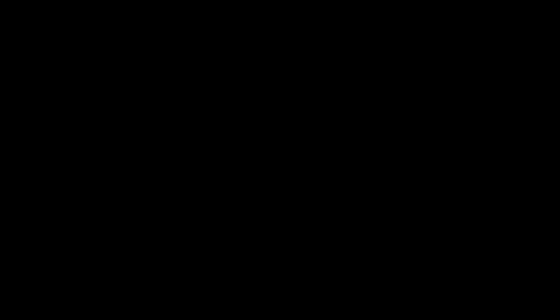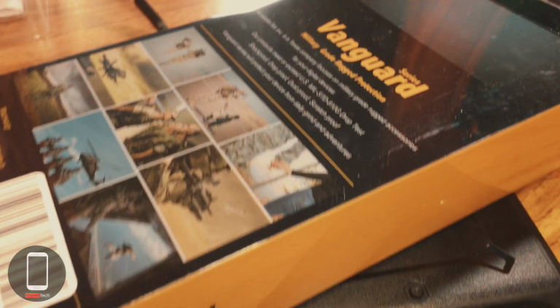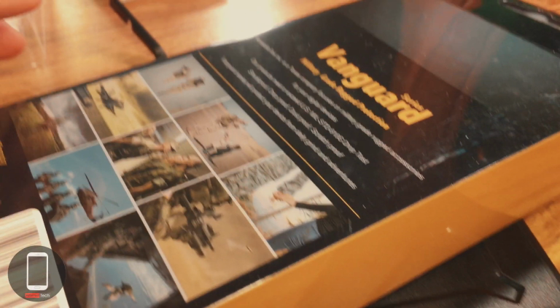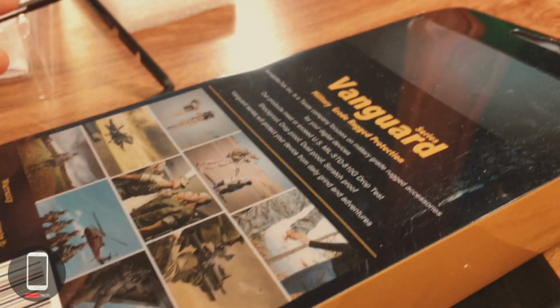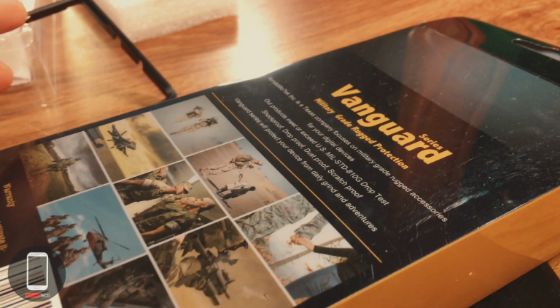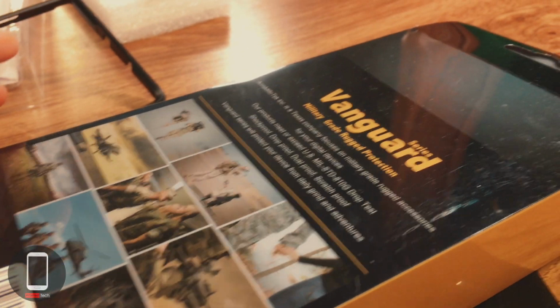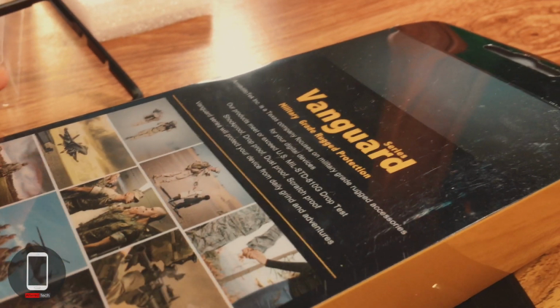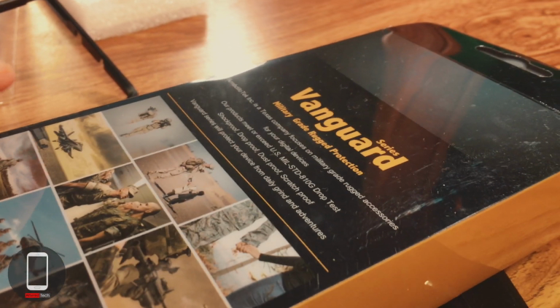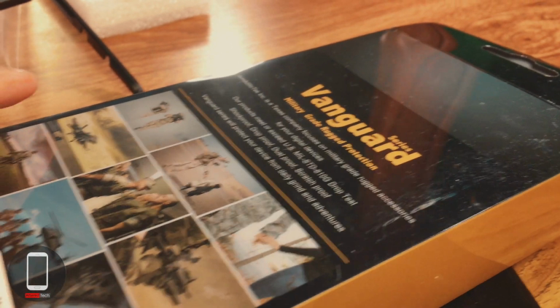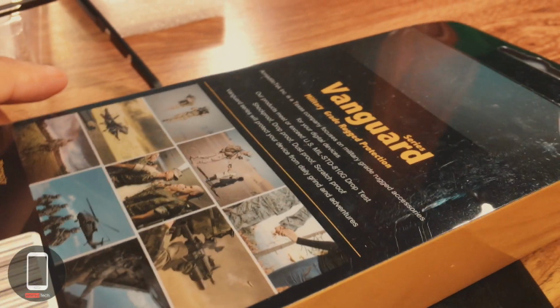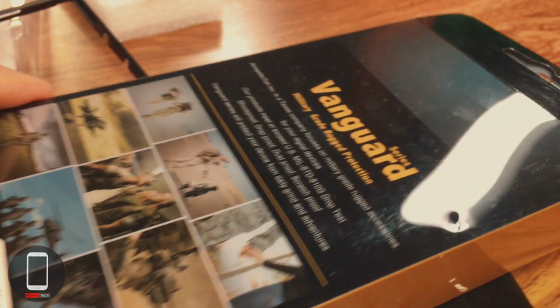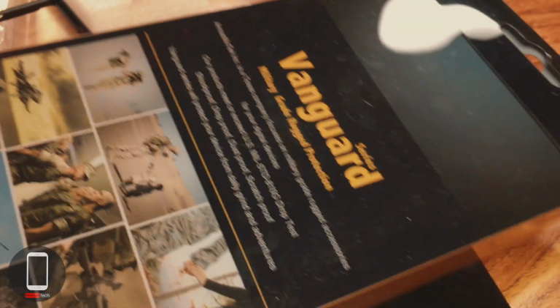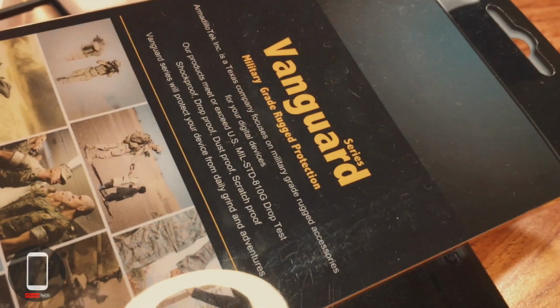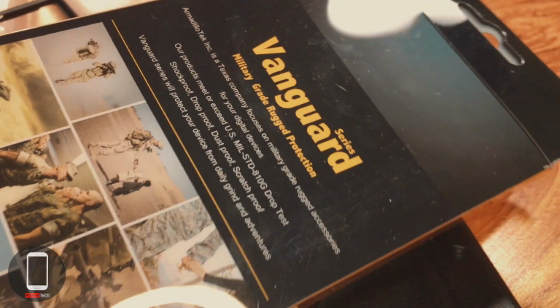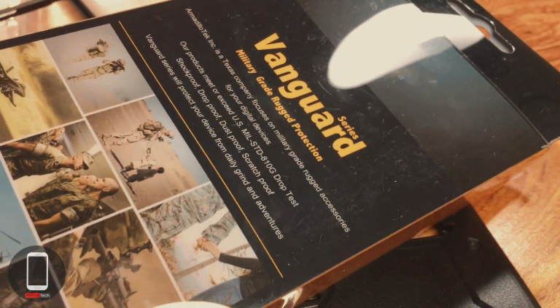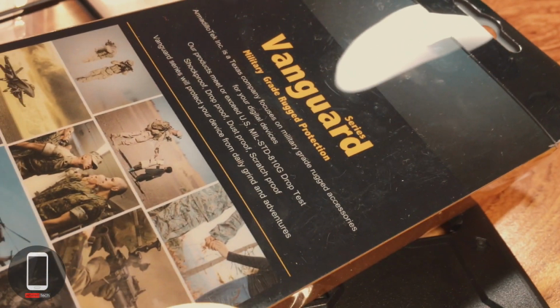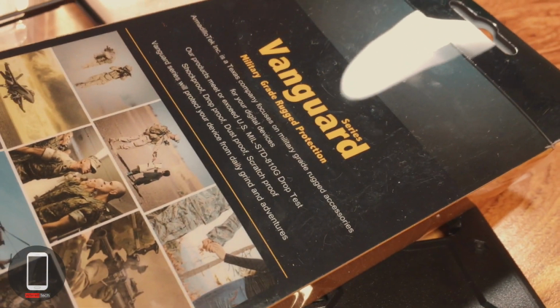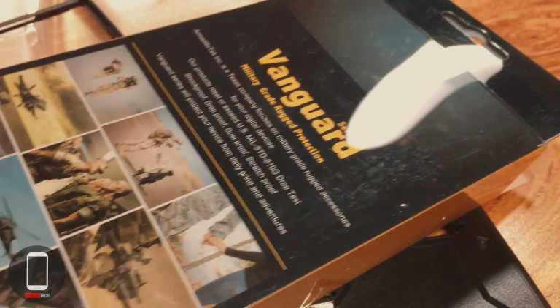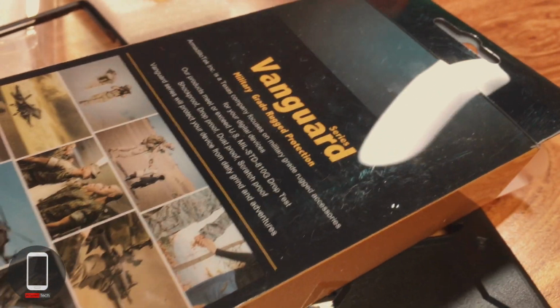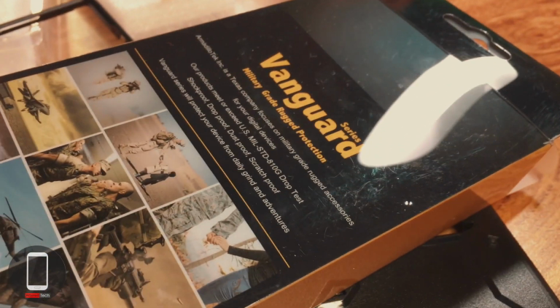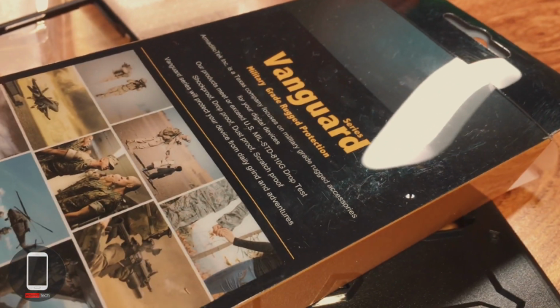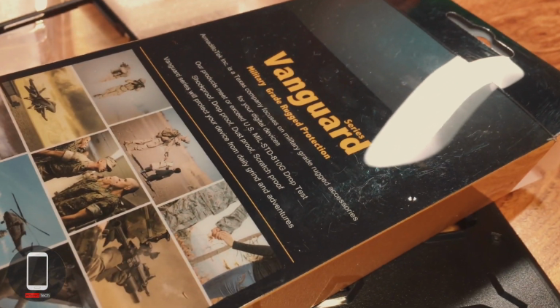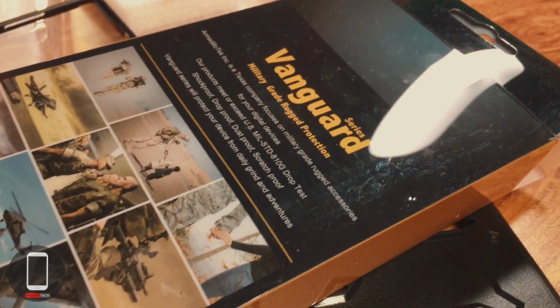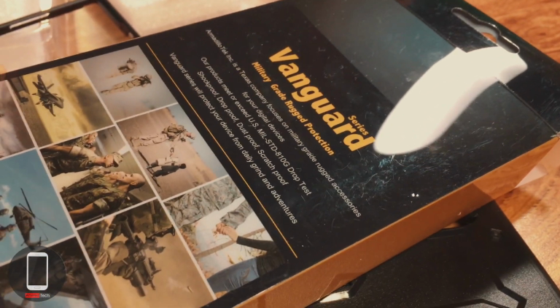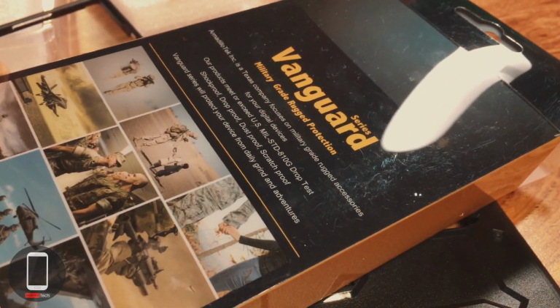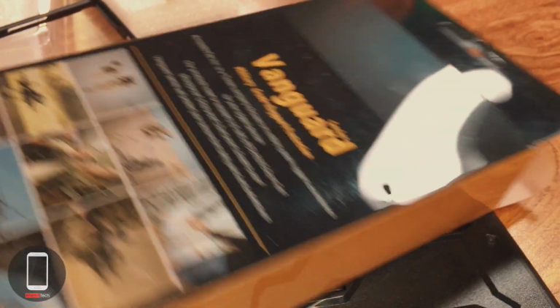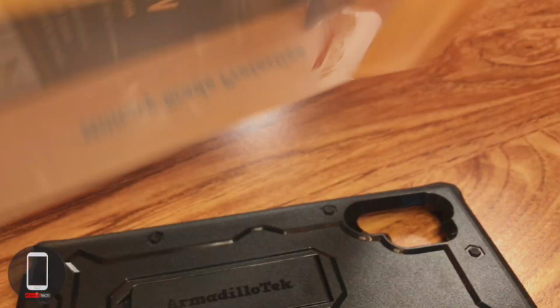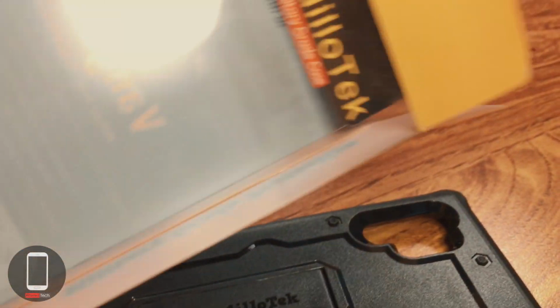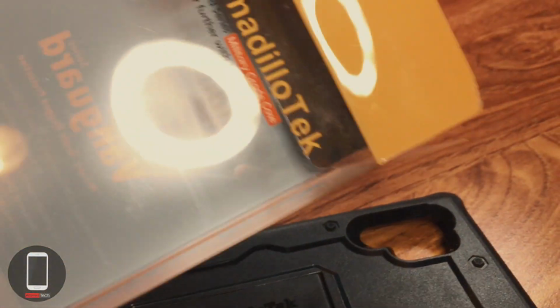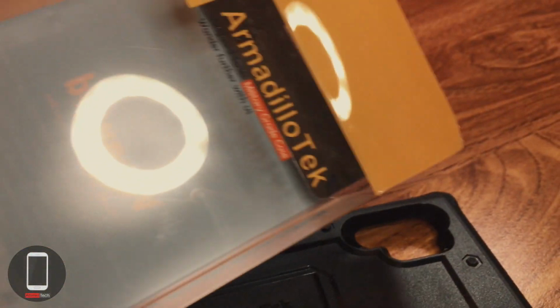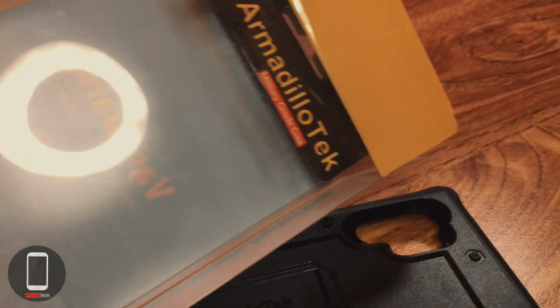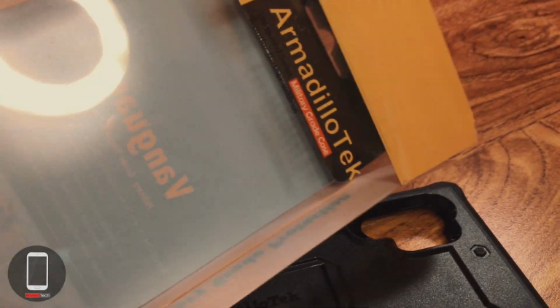What up everyone, it's your boy Alter Tech back again with a new video. Here we have the Vanguard series case for the Galaxy Note 10 and Note 10 Plus, and this is brought to you by Armadillo Tech.